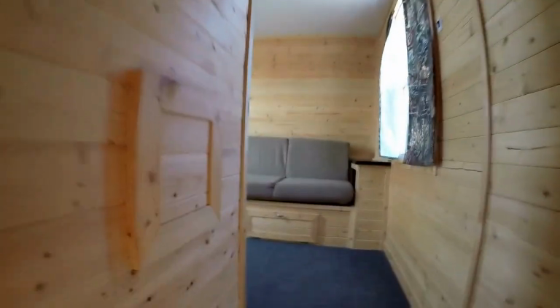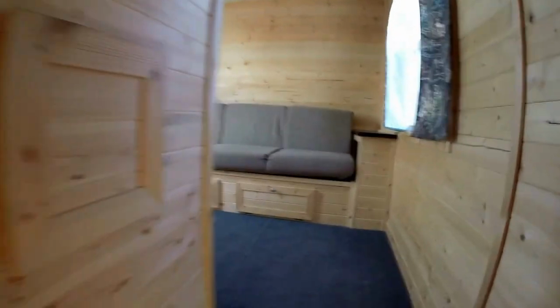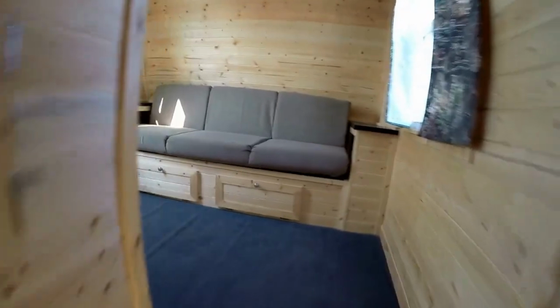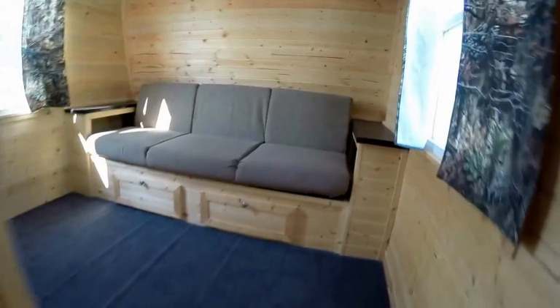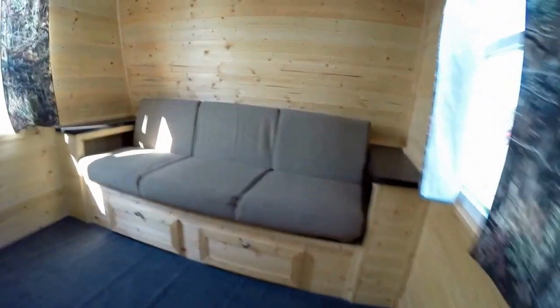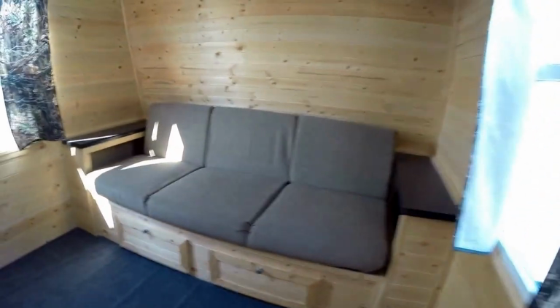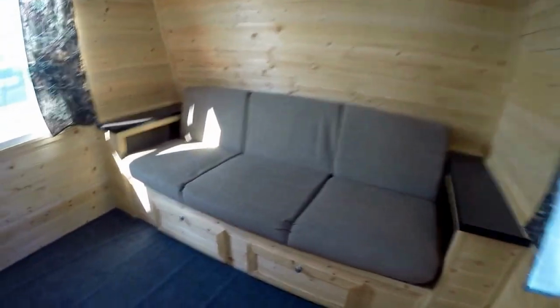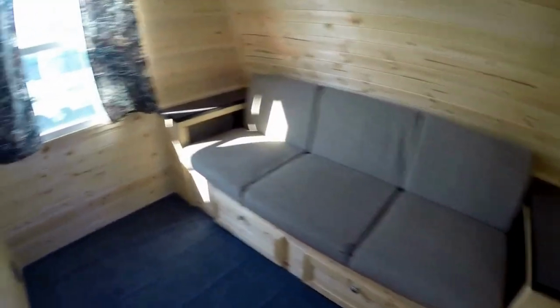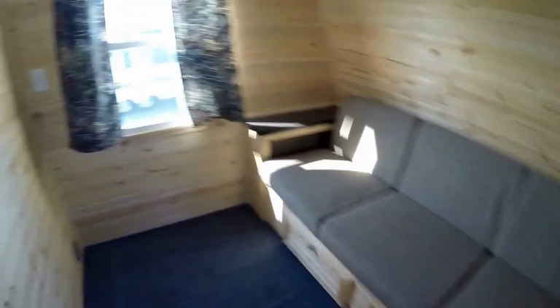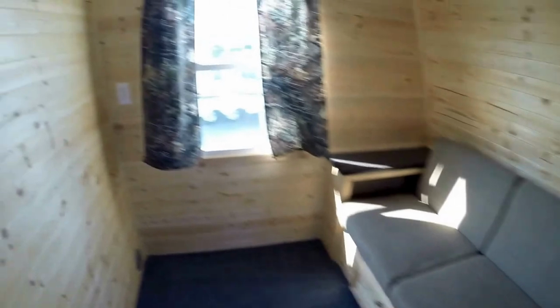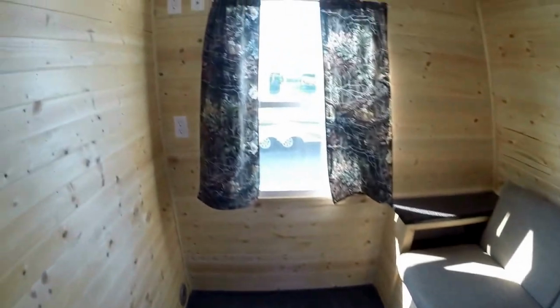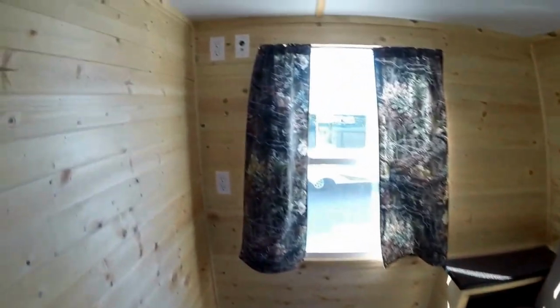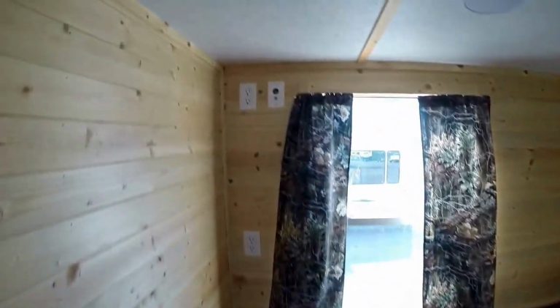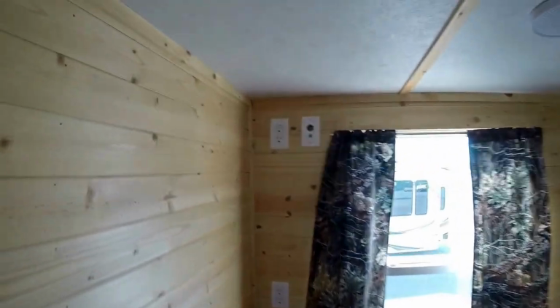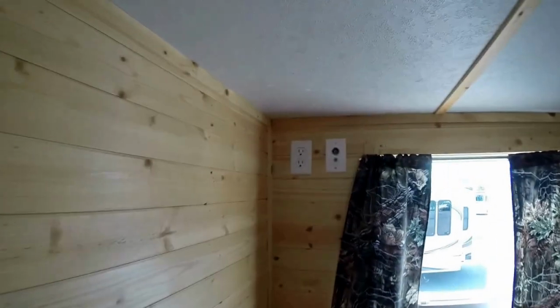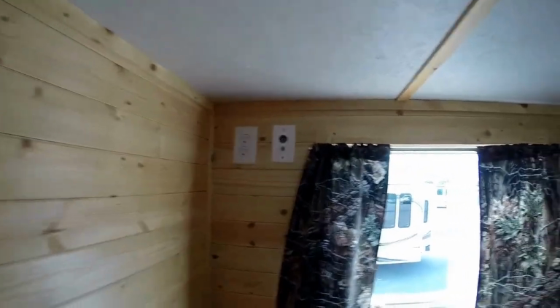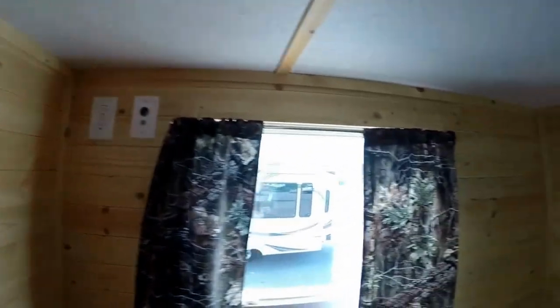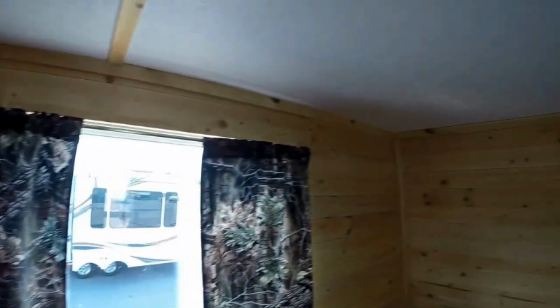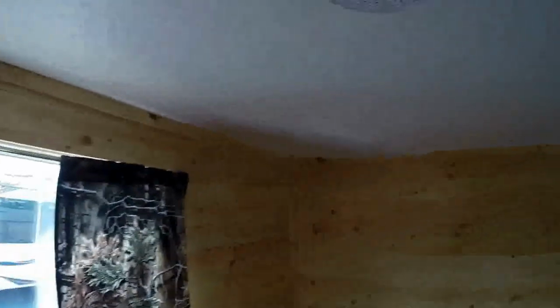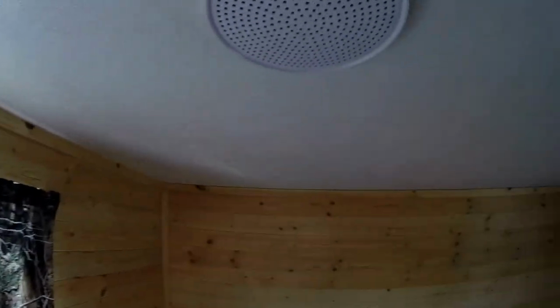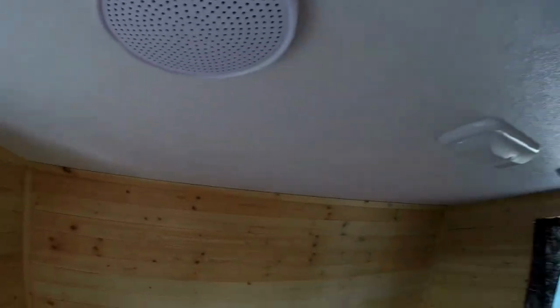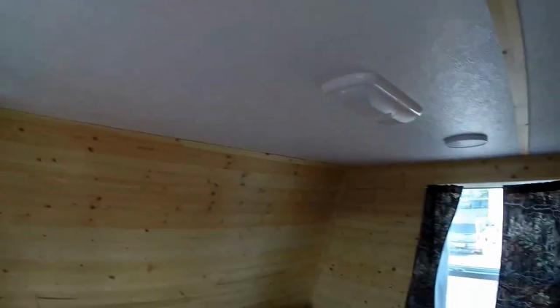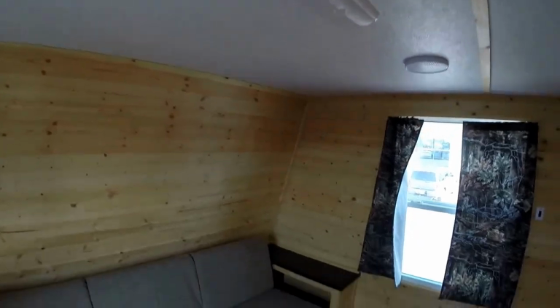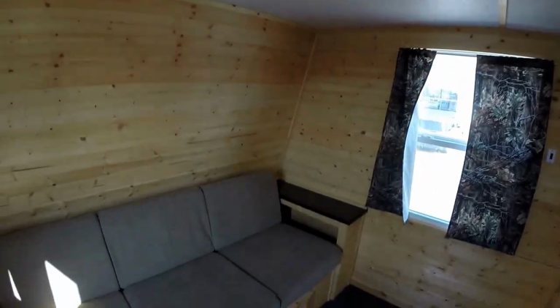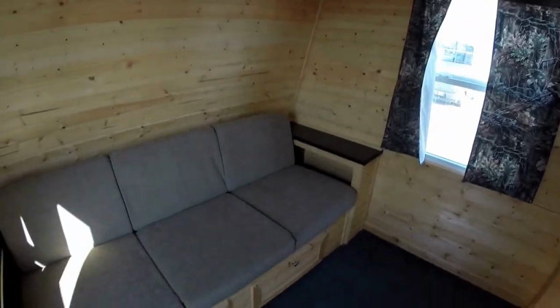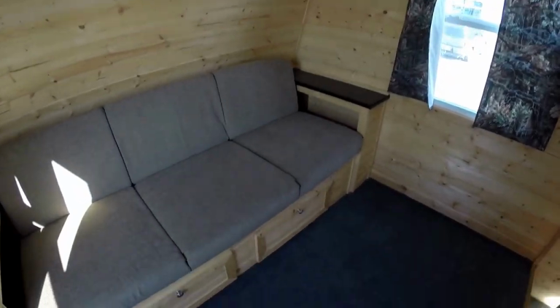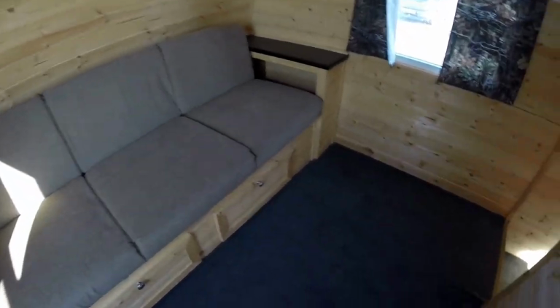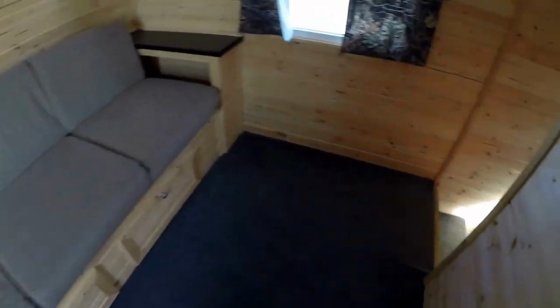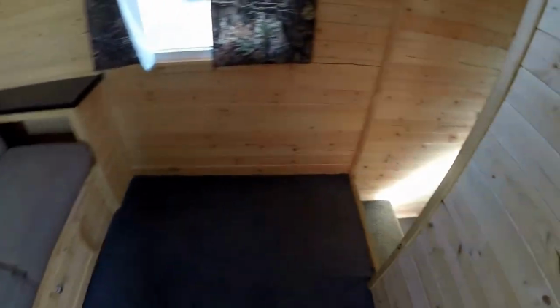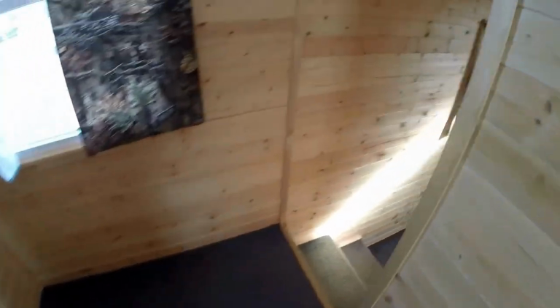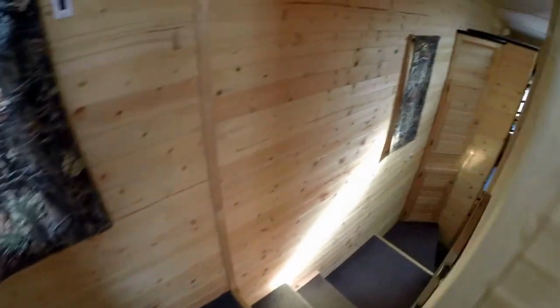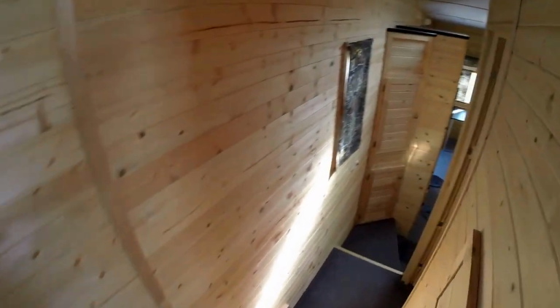Plenty of ceiling height in there. As we go up the stairs, we've got the futon couch up here that goes into a bed. Nice big window spot for another big TV. Speakers on the ceiling.